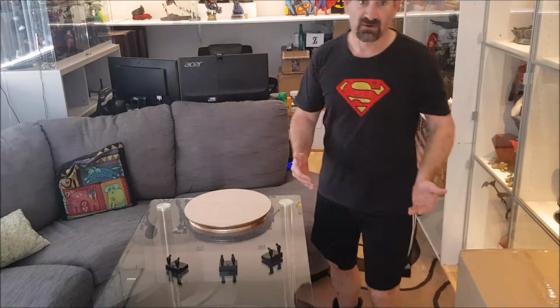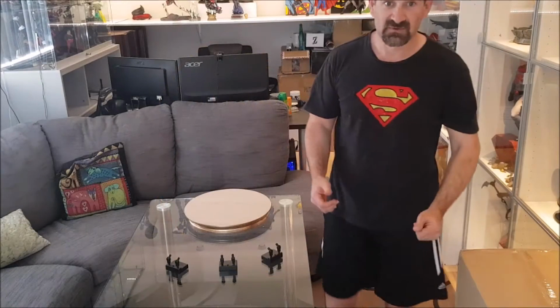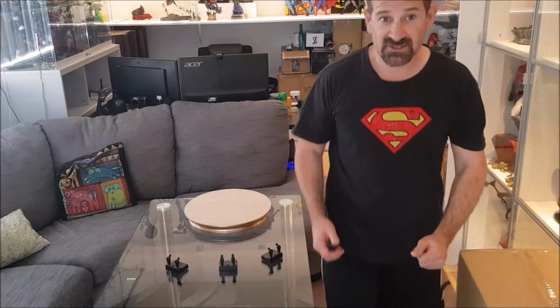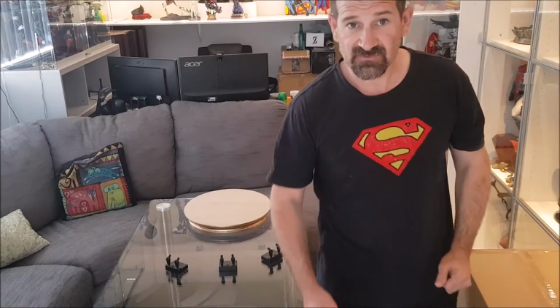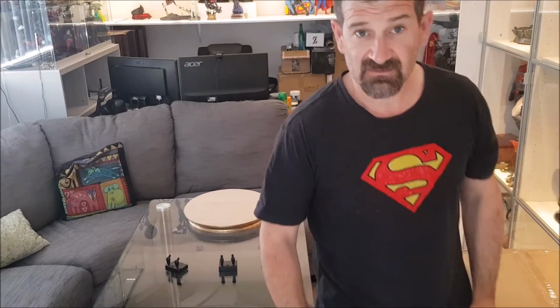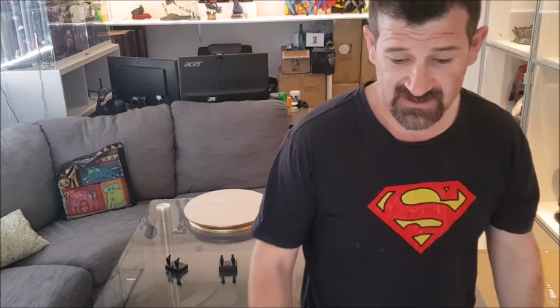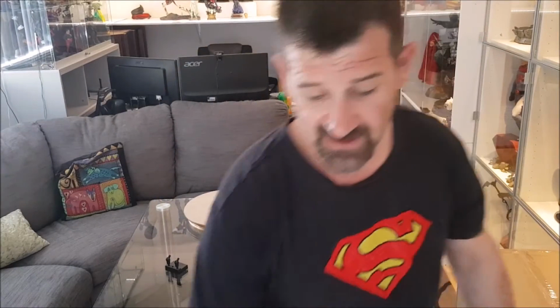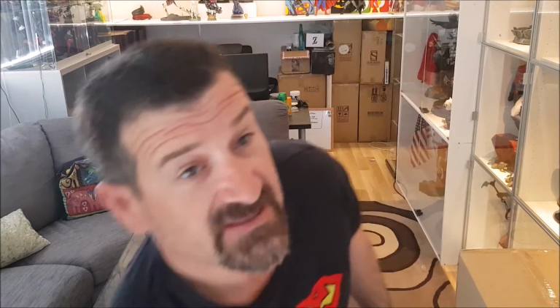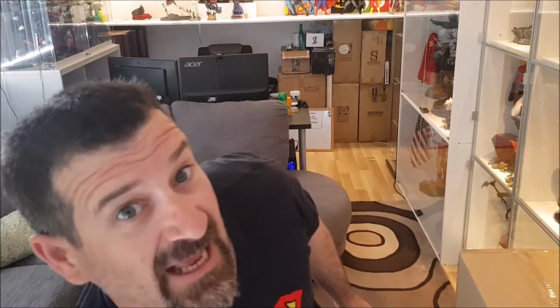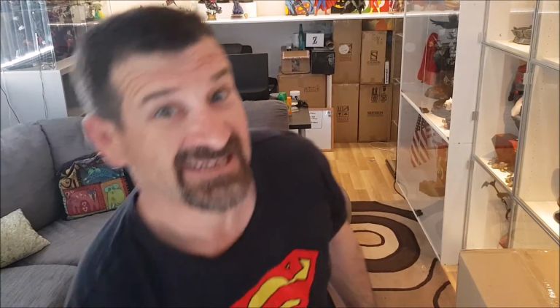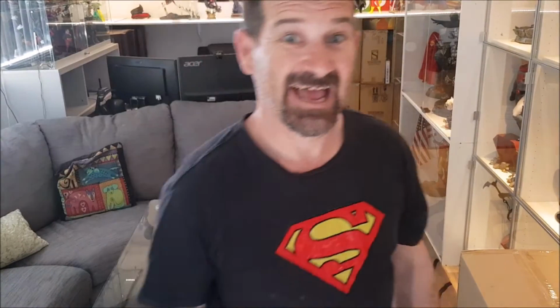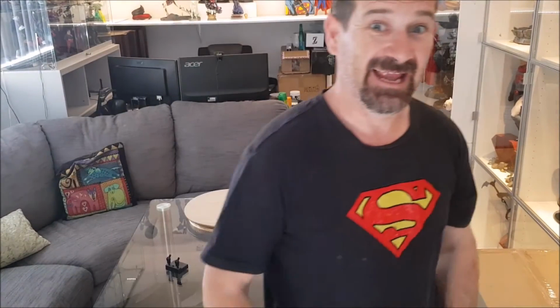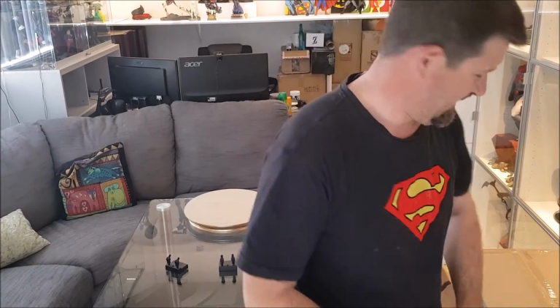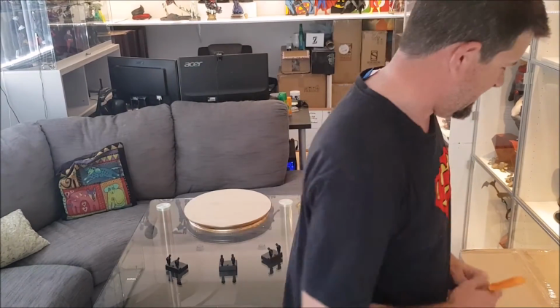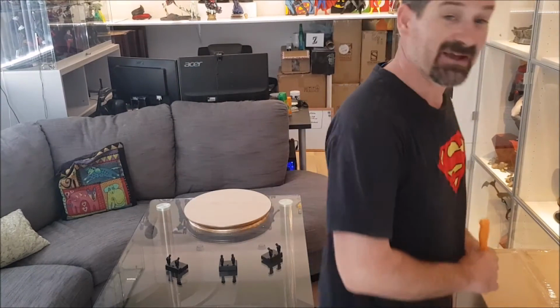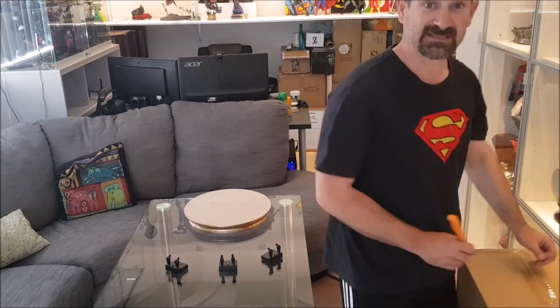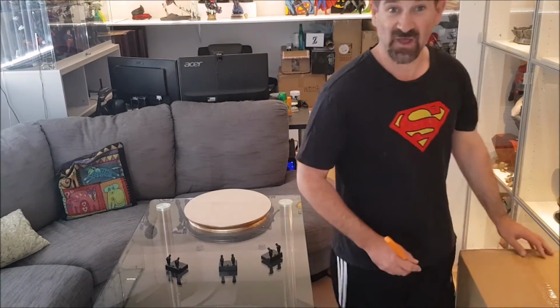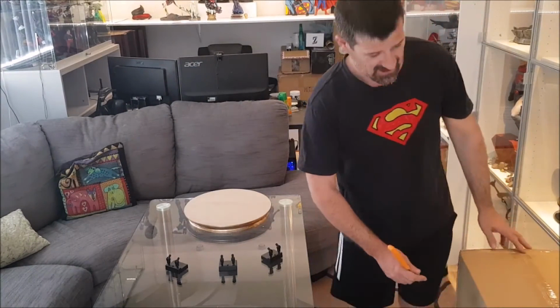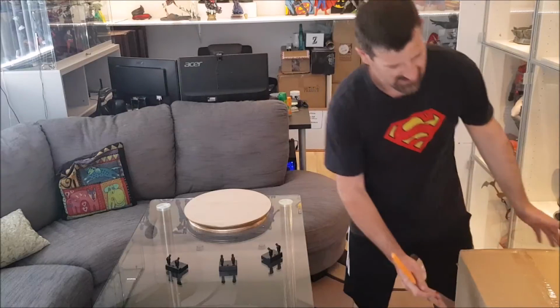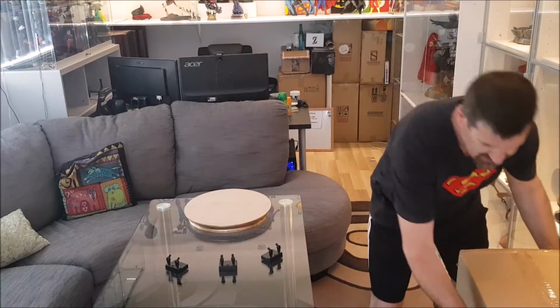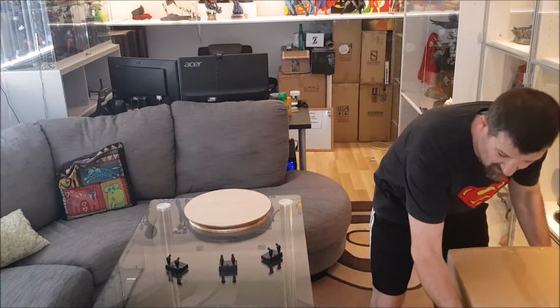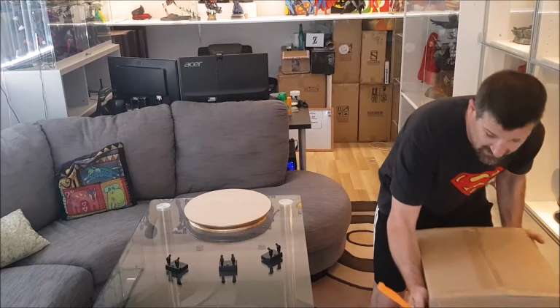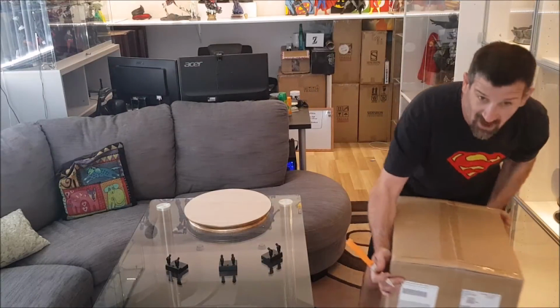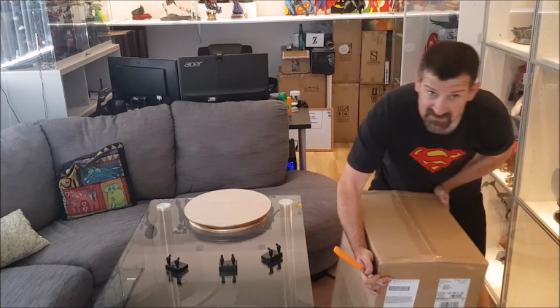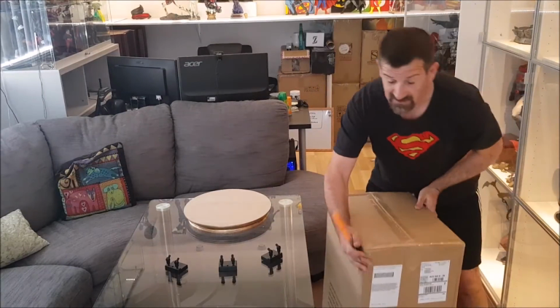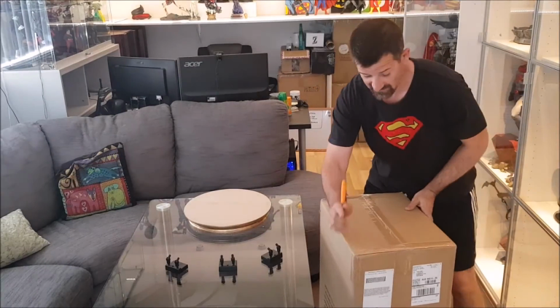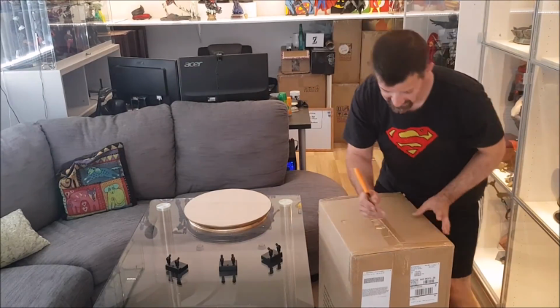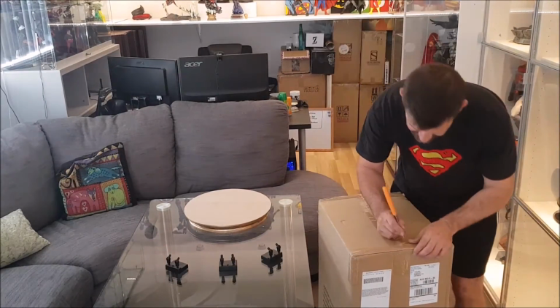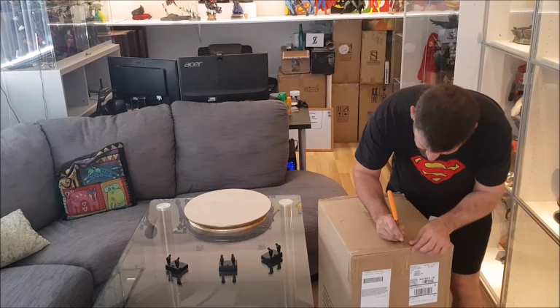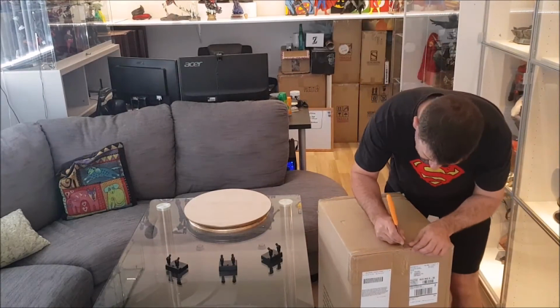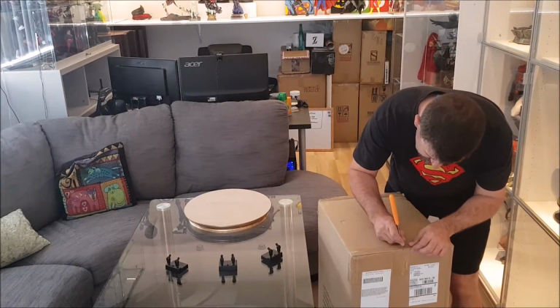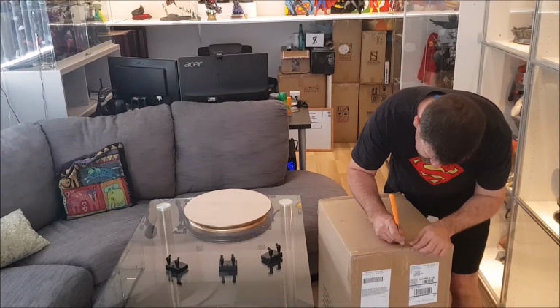I've got a couple of statue reviews and unboxing videos. Today we have Lex Luthor. I've been waiting a while for this one, so I'm very excited.